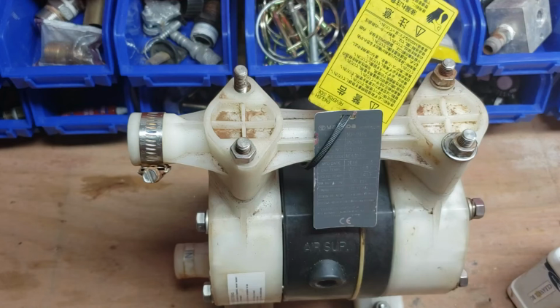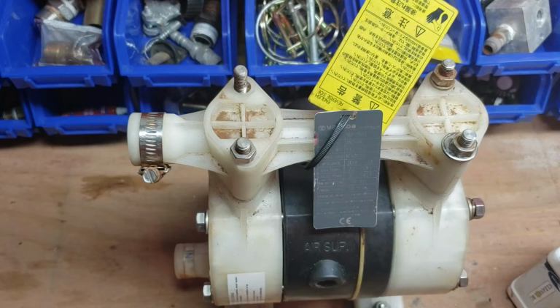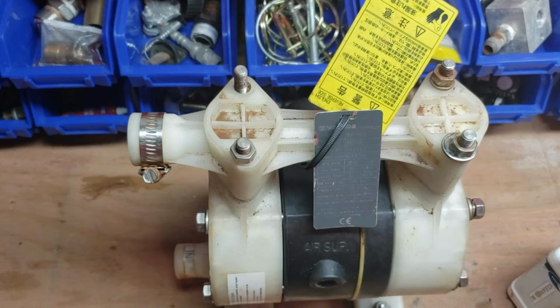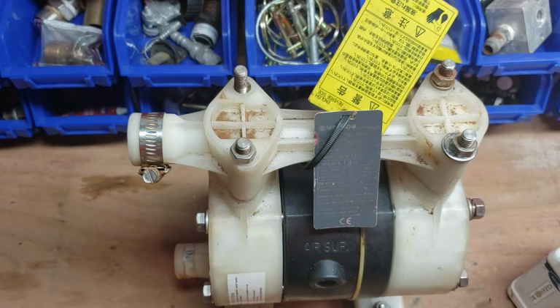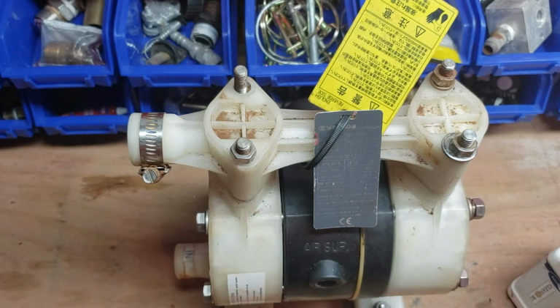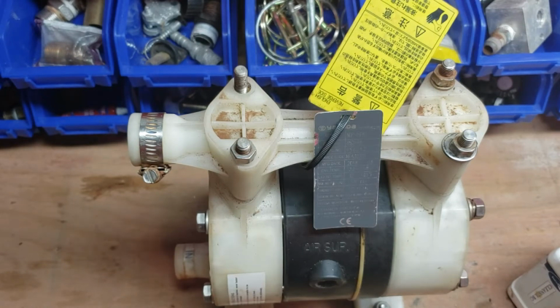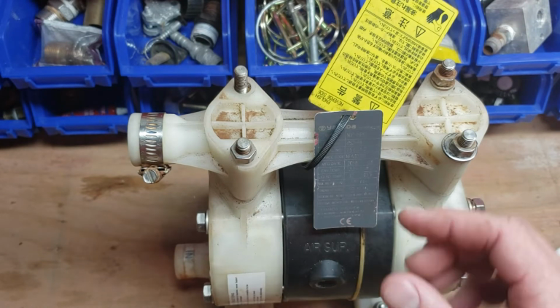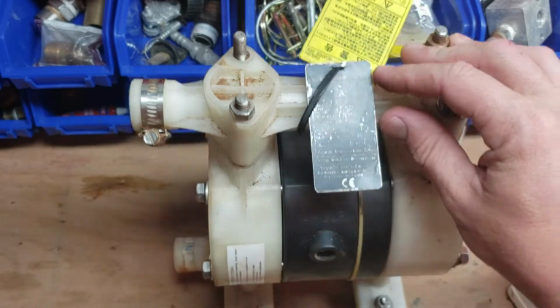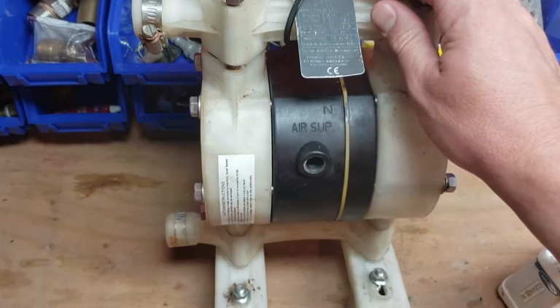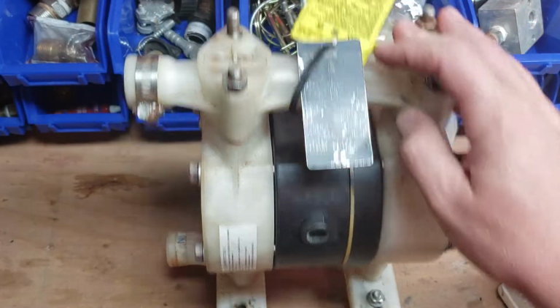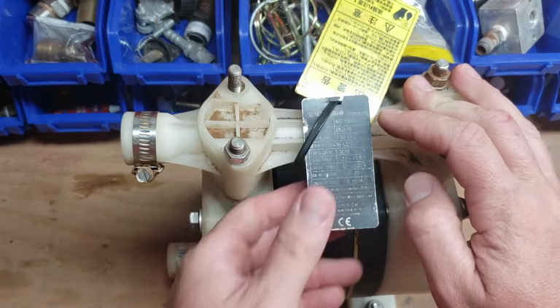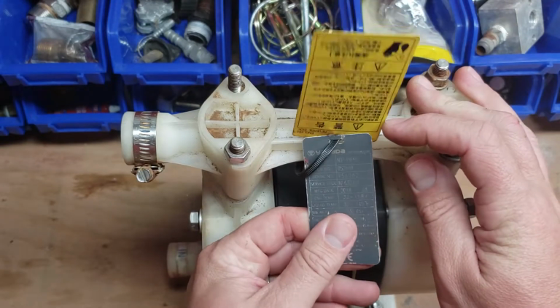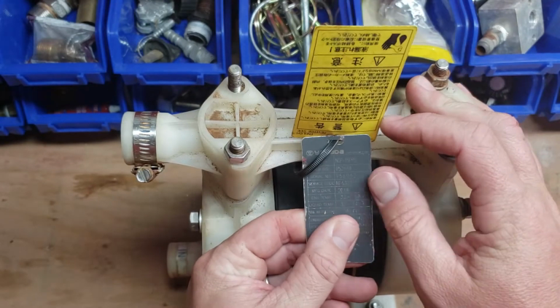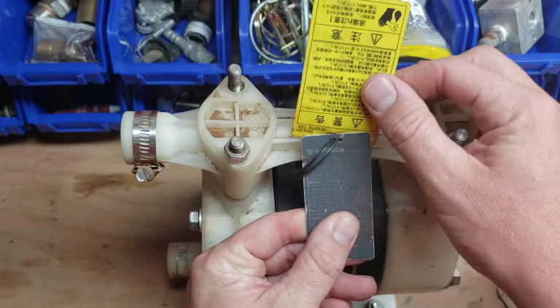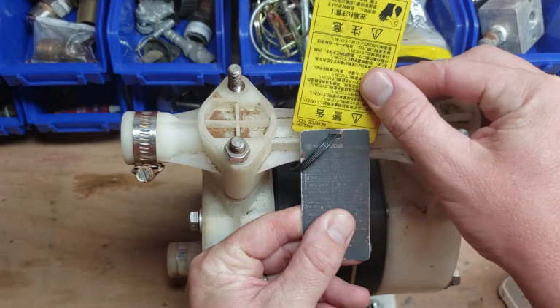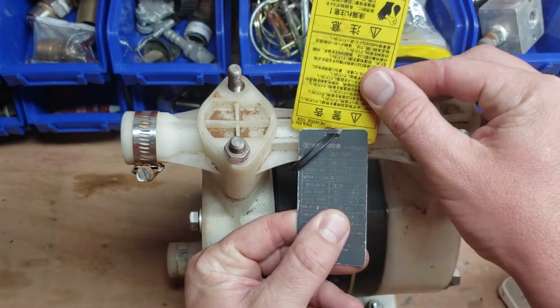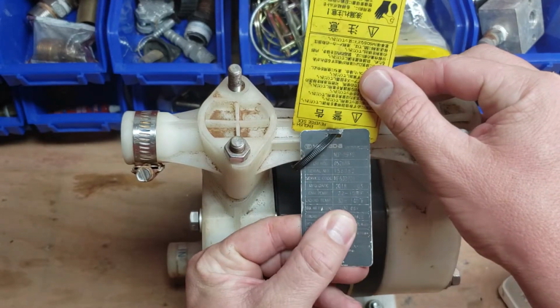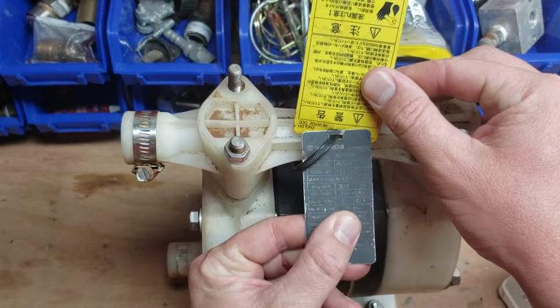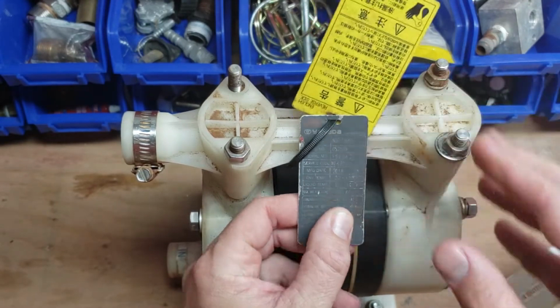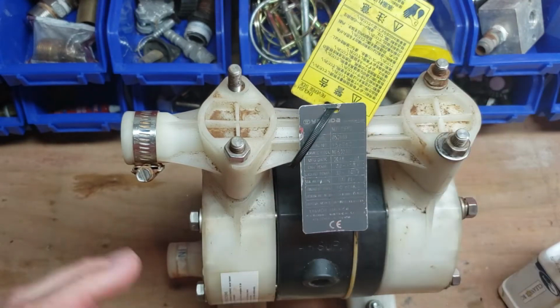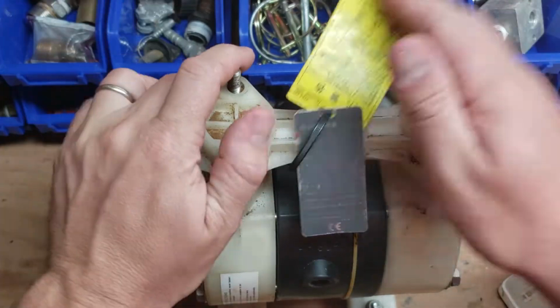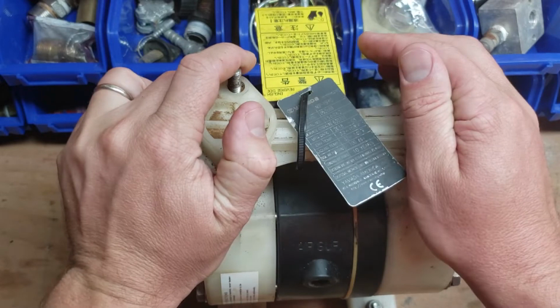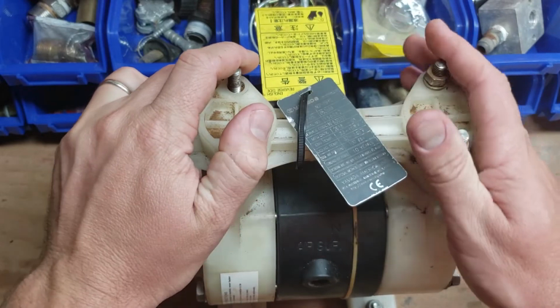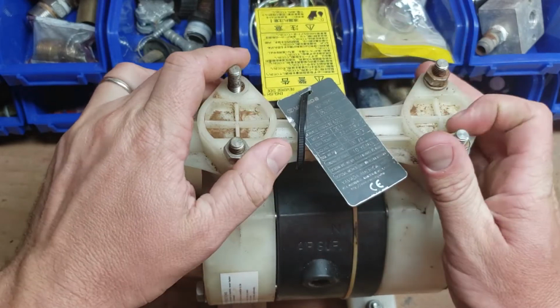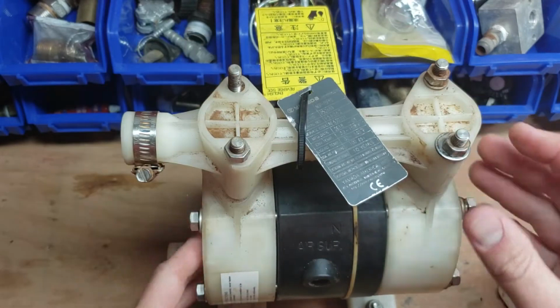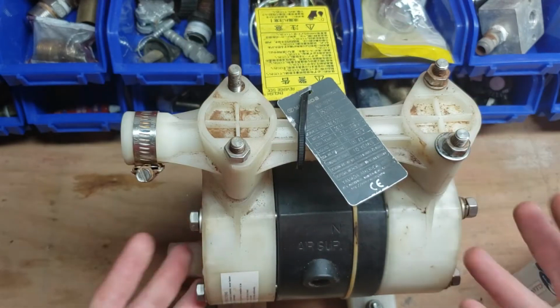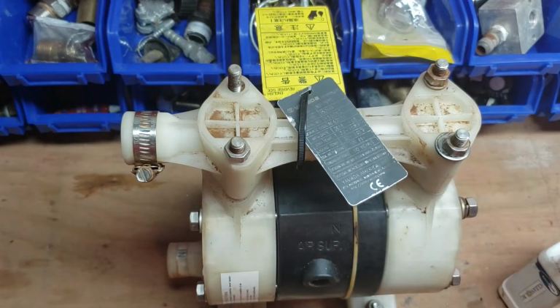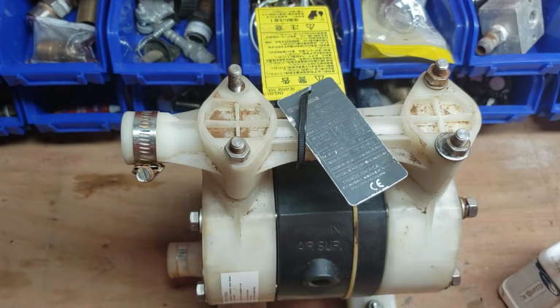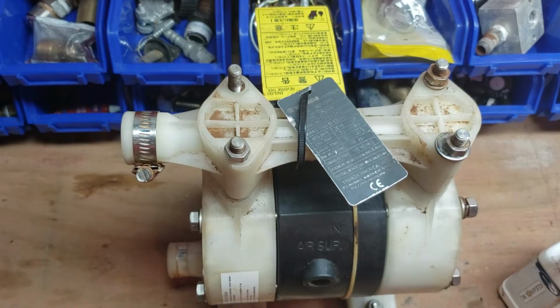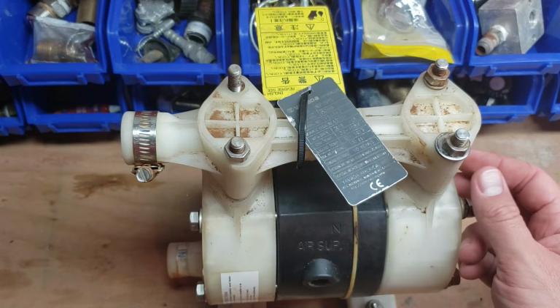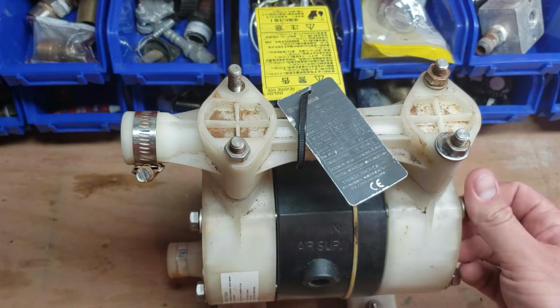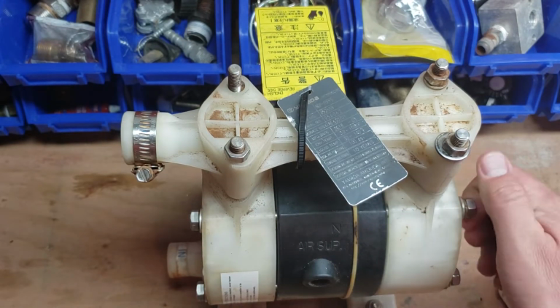This is Rob Anderson, Clean Power Wash, Salisbury, Maryland. We've got a Yamada air diaphragm pump. This is a model NDP-15 FPS — a half-inch air diaphragm pump capable of putting bleach through it, rinsing it, and so on.